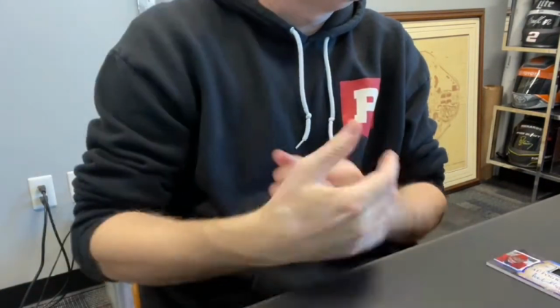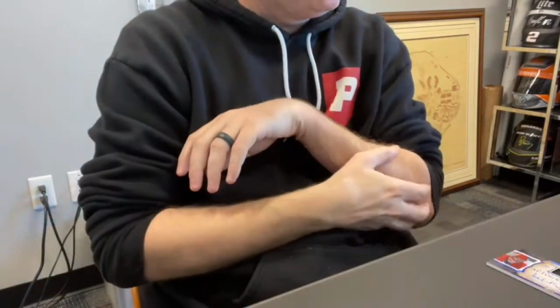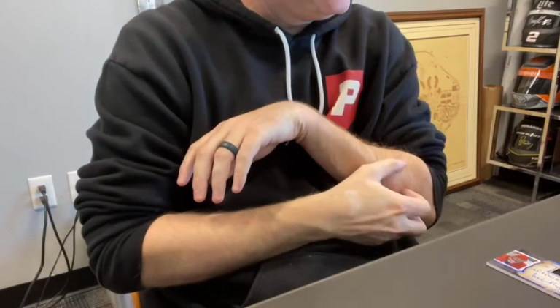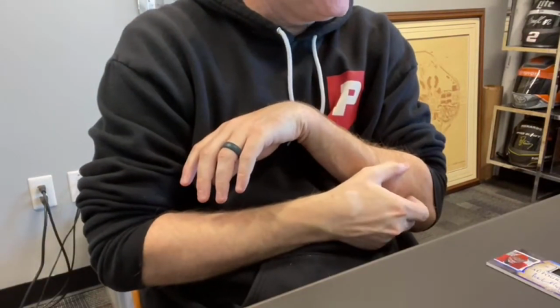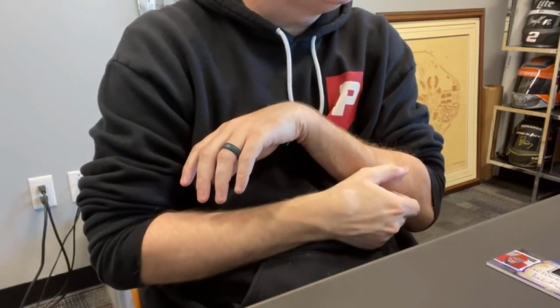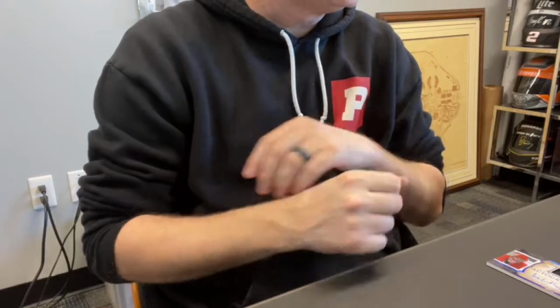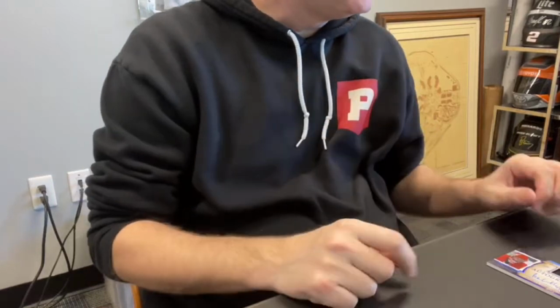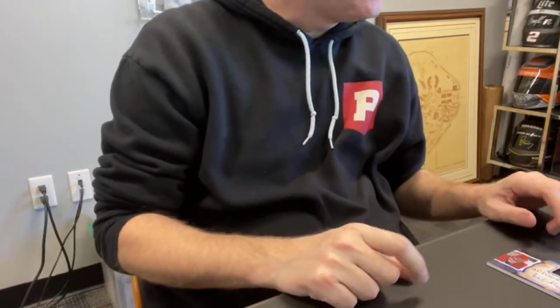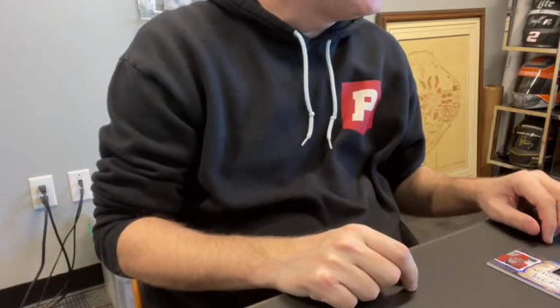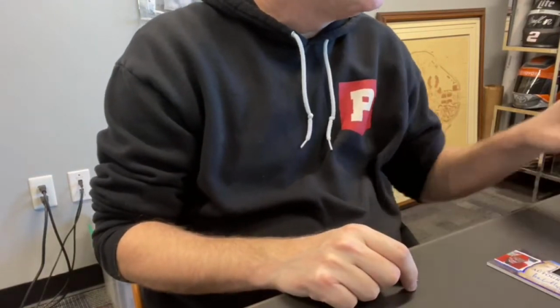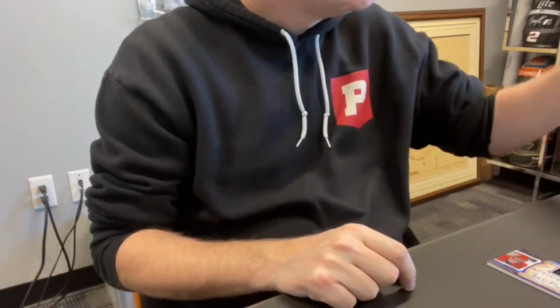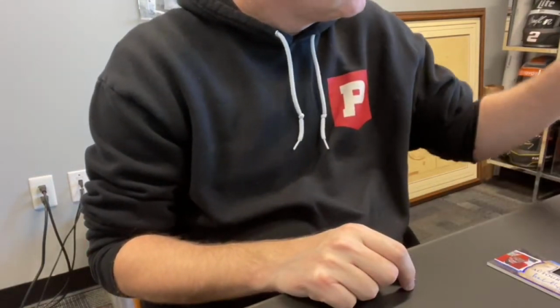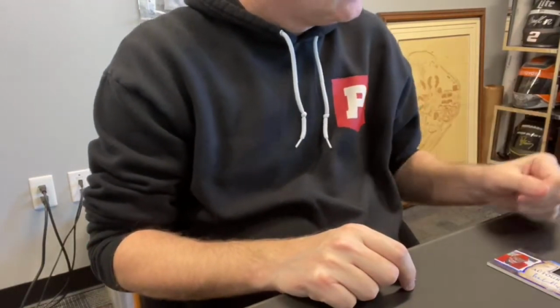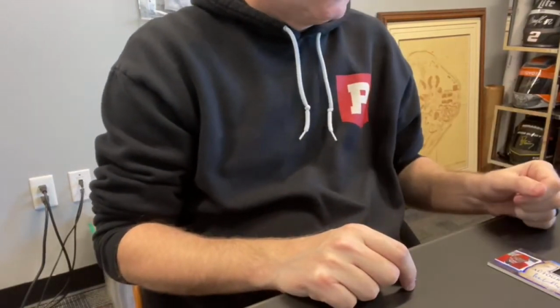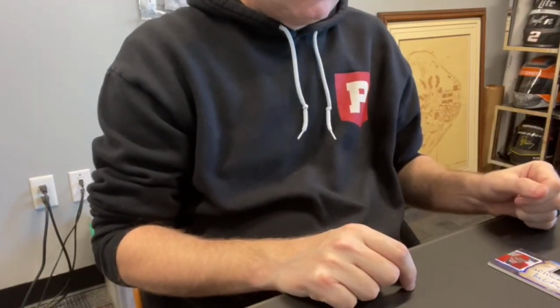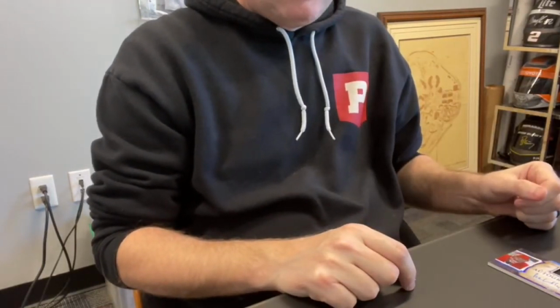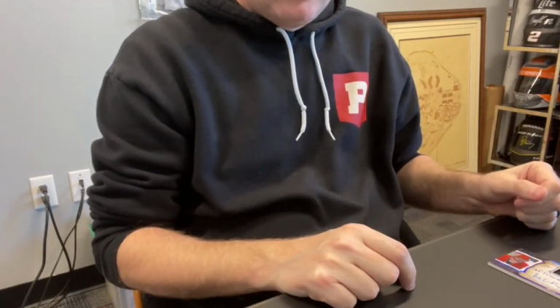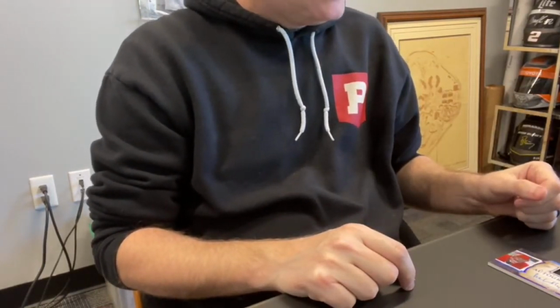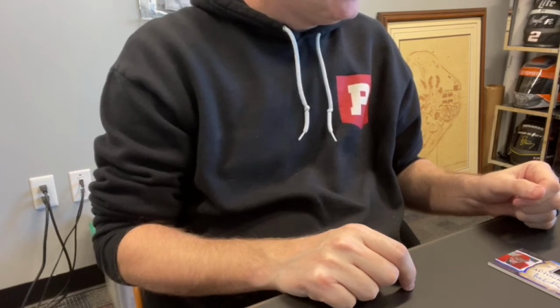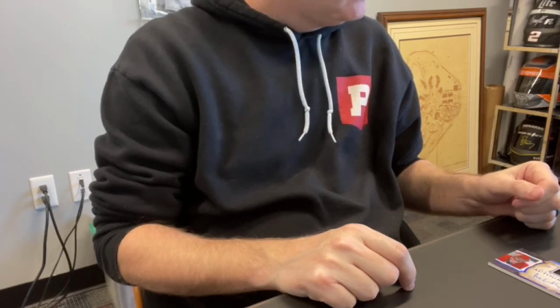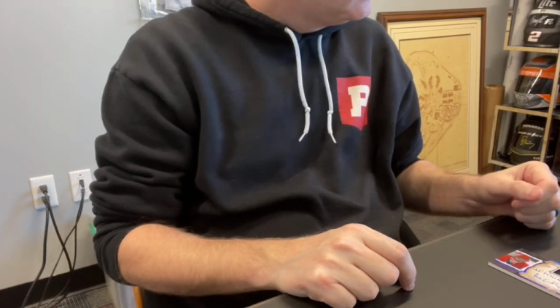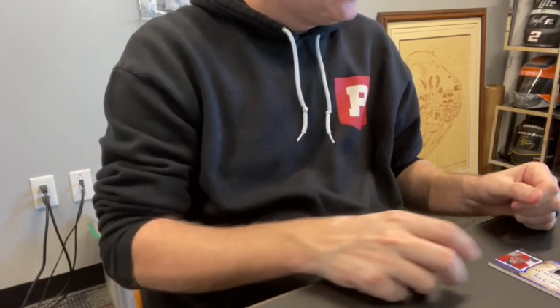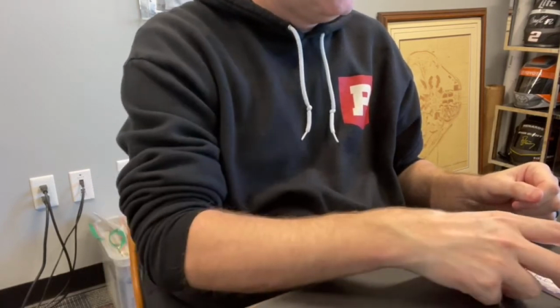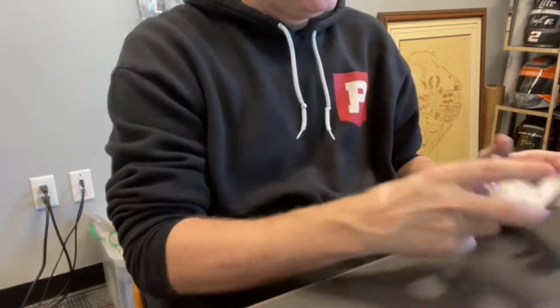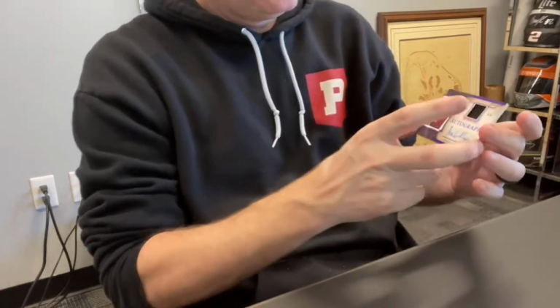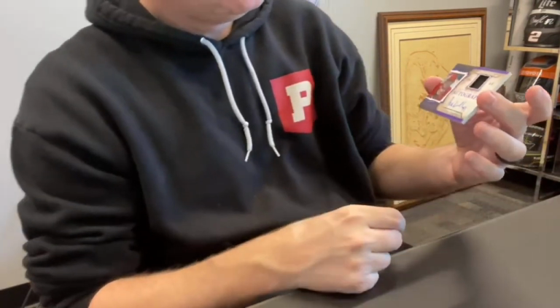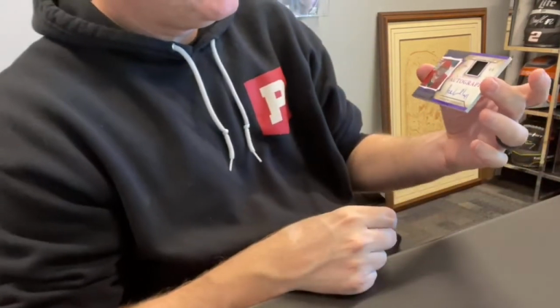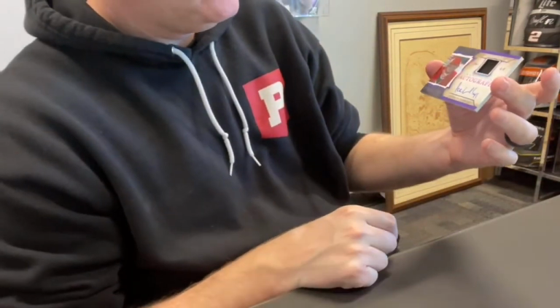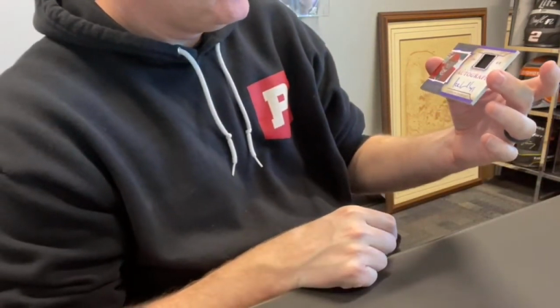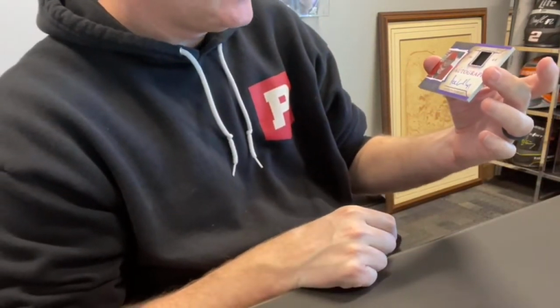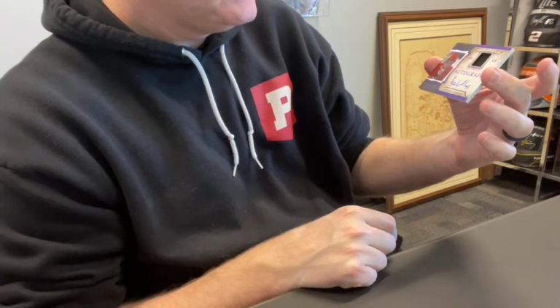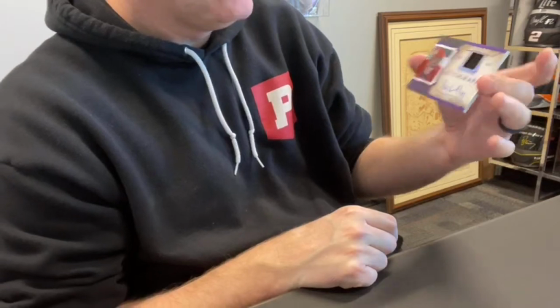Card 25 — this is going to be the auto. This goes to David B., spot three. Your auto is numbered out of nine — relic auto of Jocelyn Tibalt.